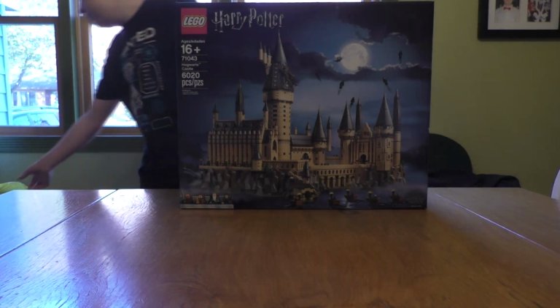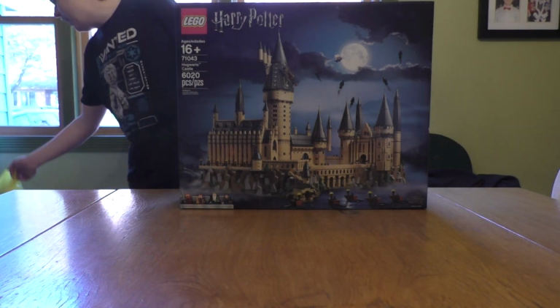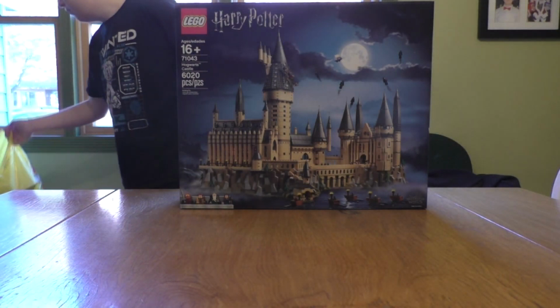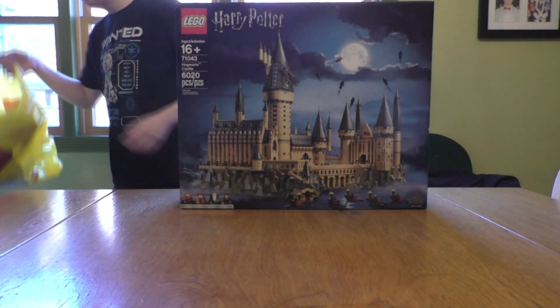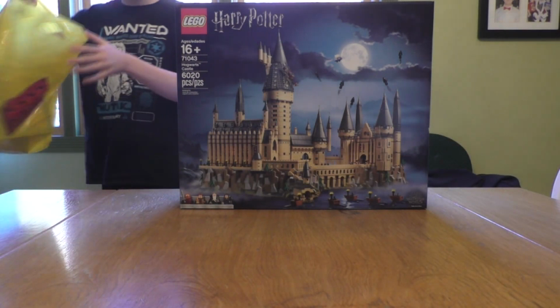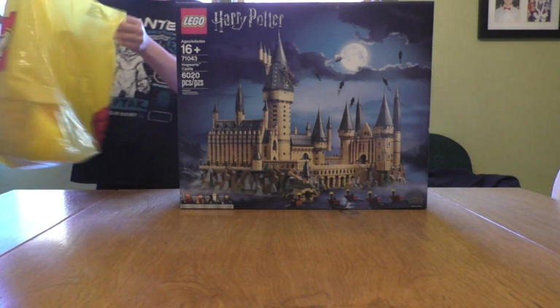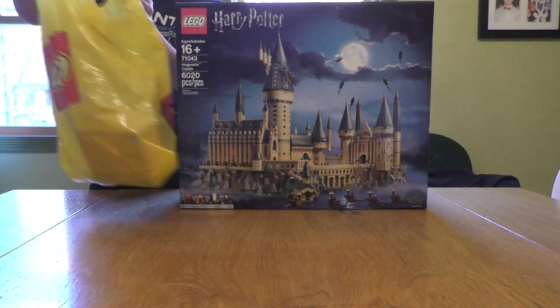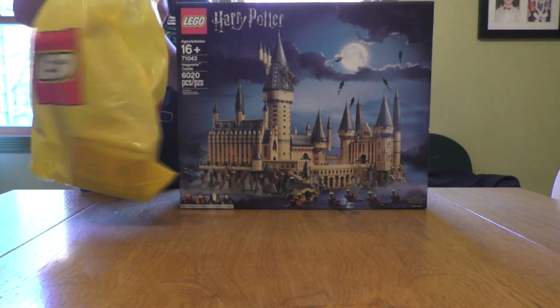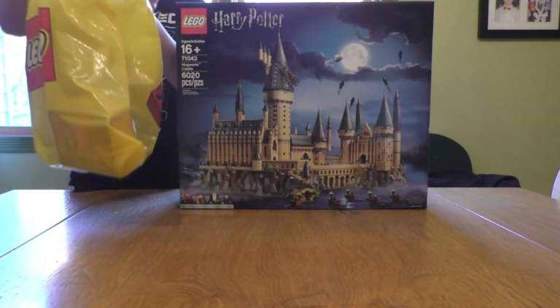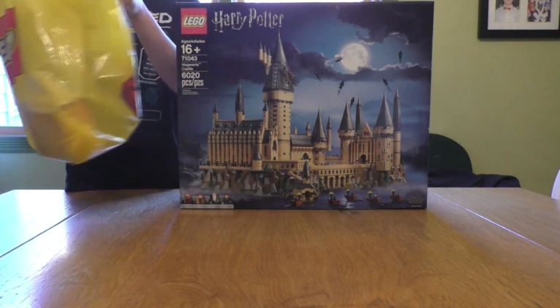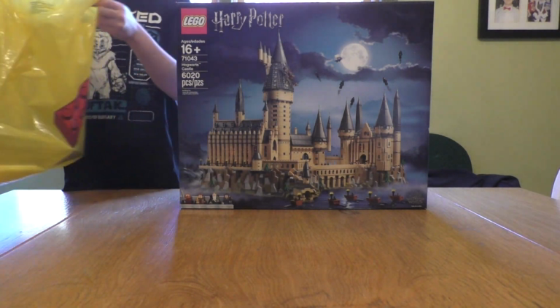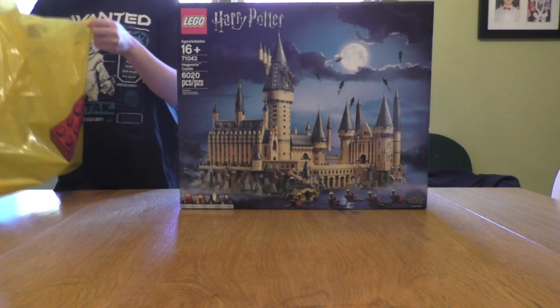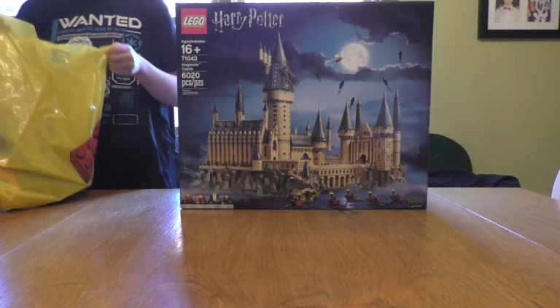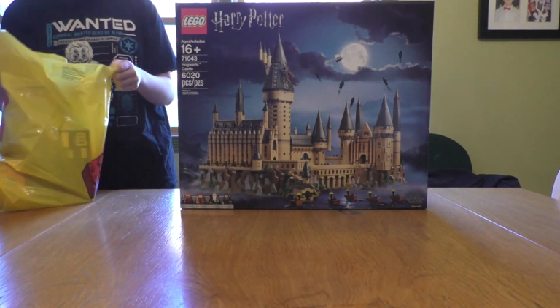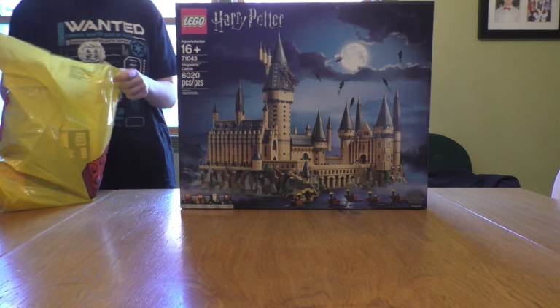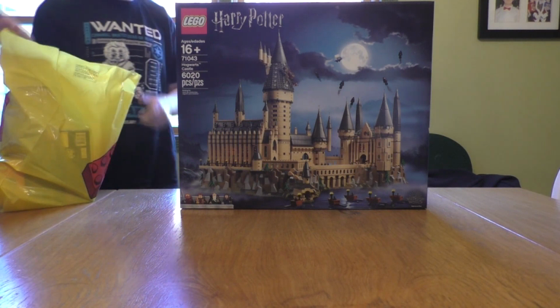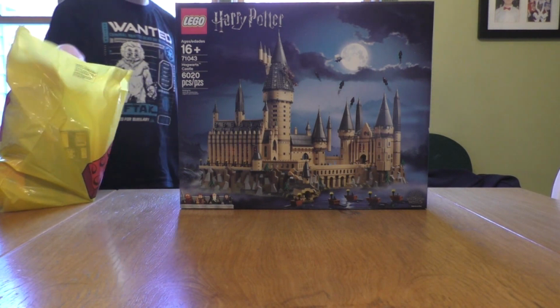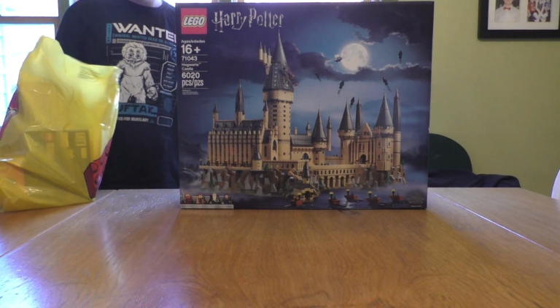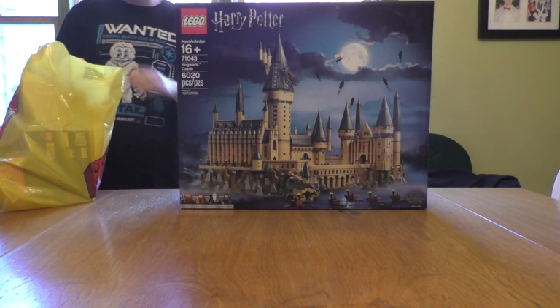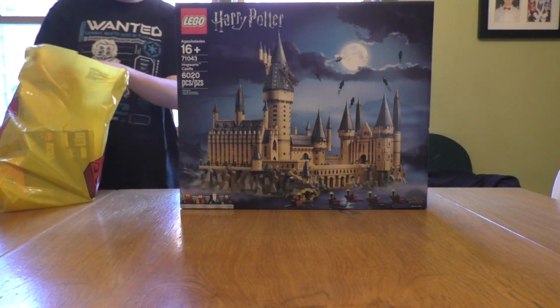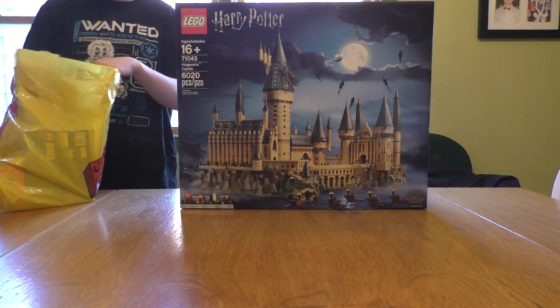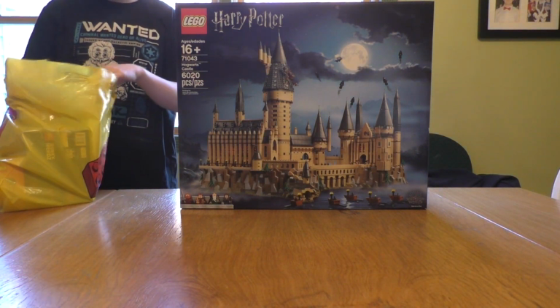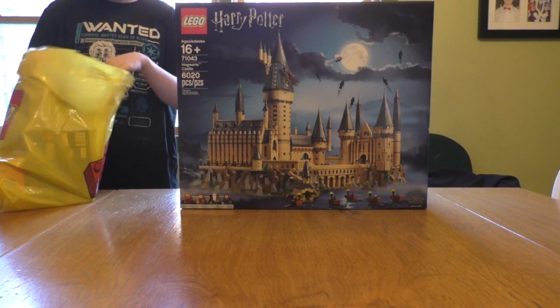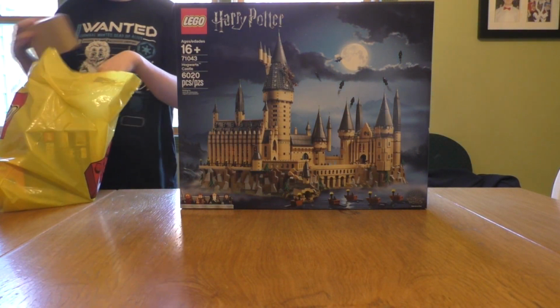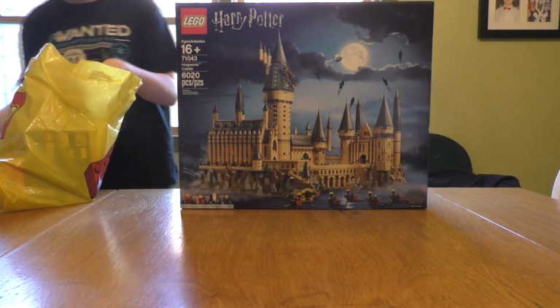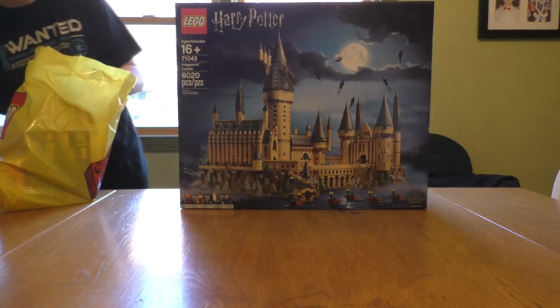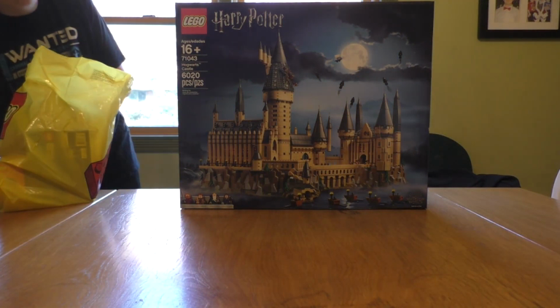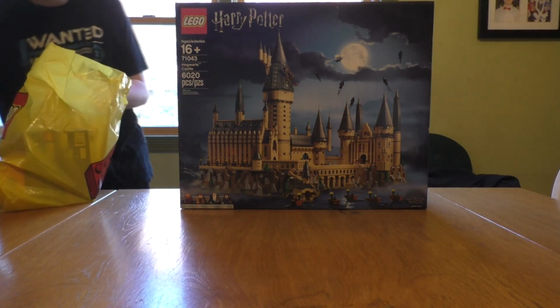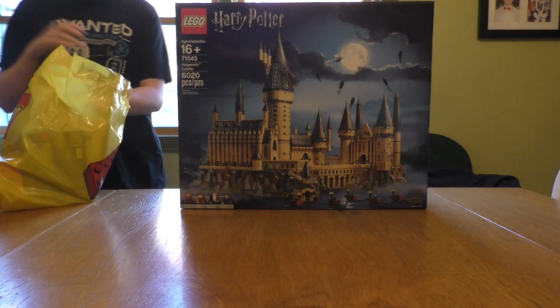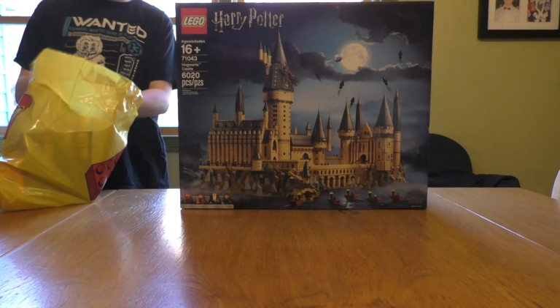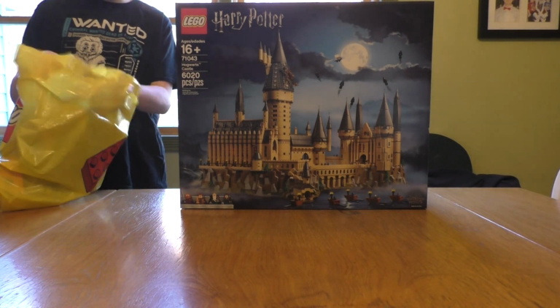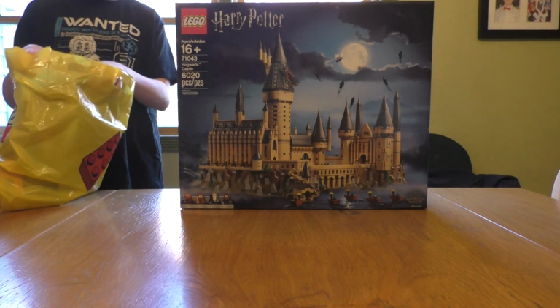I do have a nice little Lego bag right here with some fun stuff in here as well. Let's take a look at what I got in here. I do have one non-Lego item that I will show at the end.